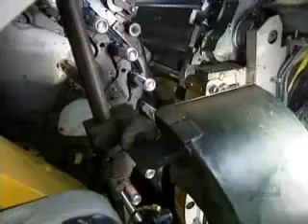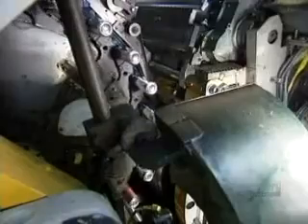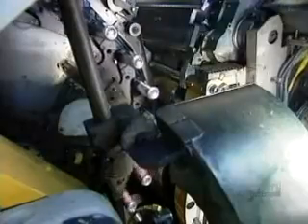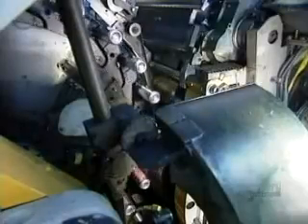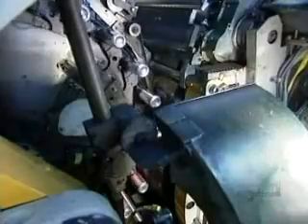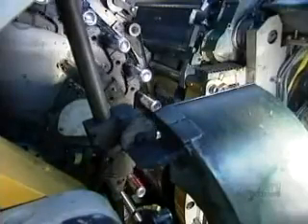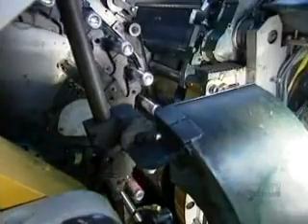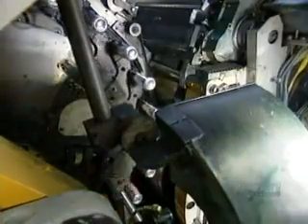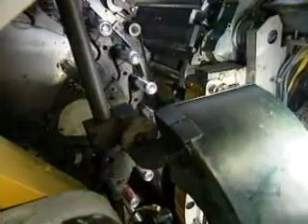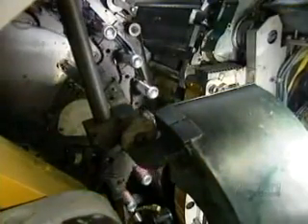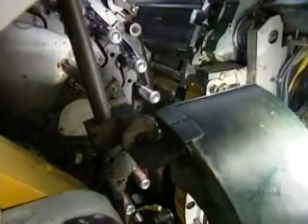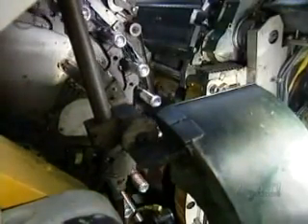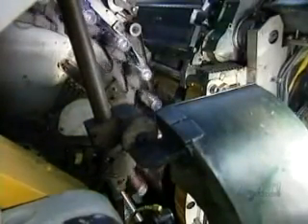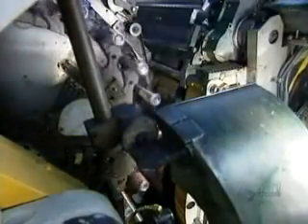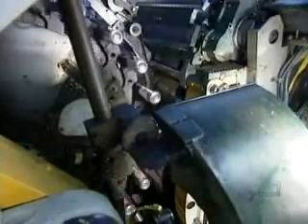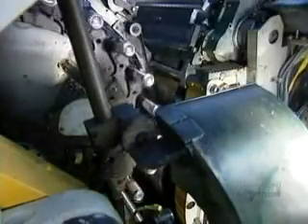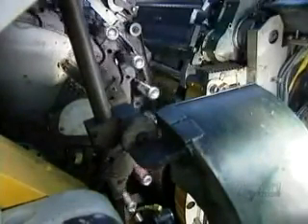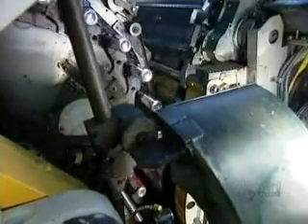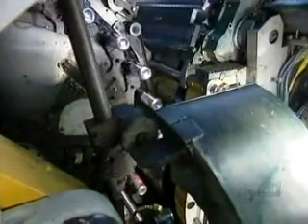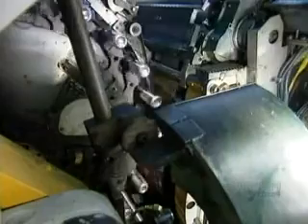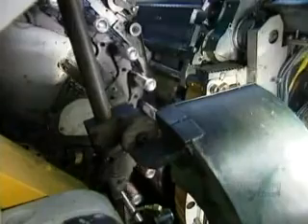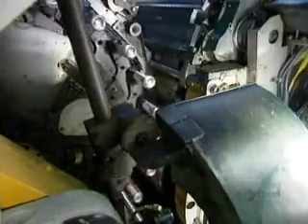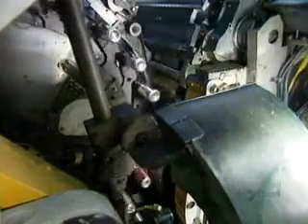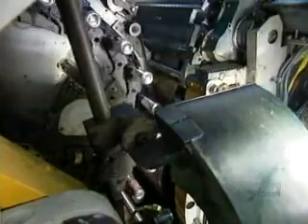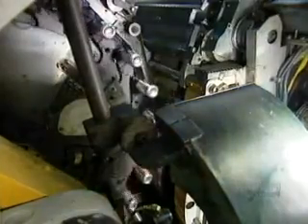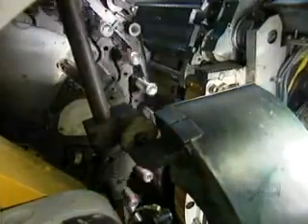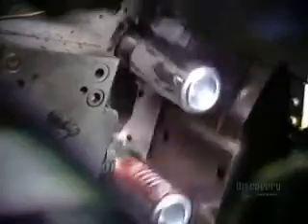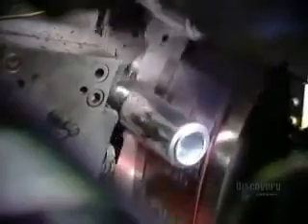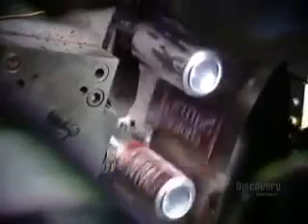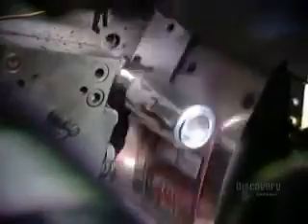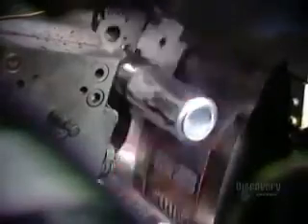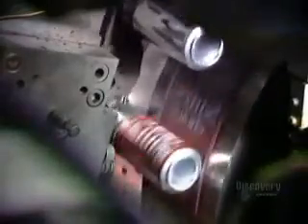This is what the print and varnish process looks like in slow motion. And here's the actual speed: 1800 cans per minute.